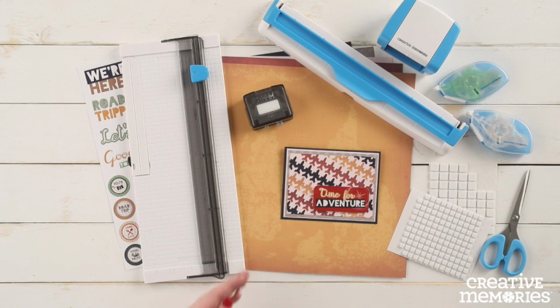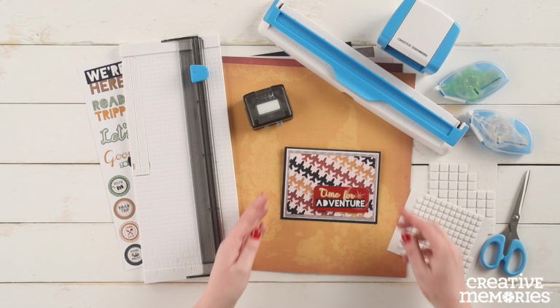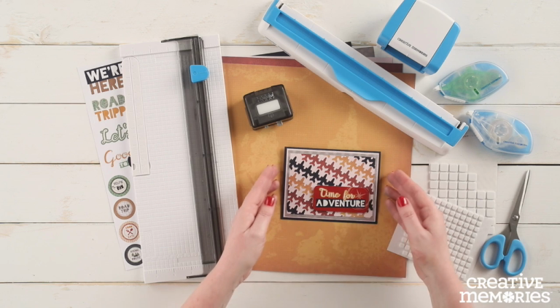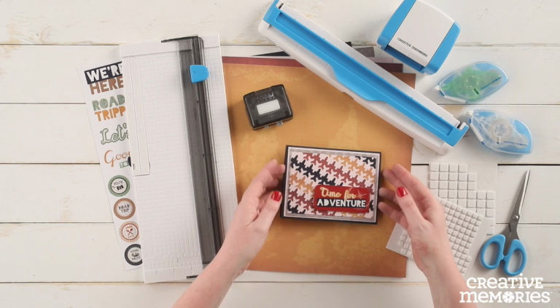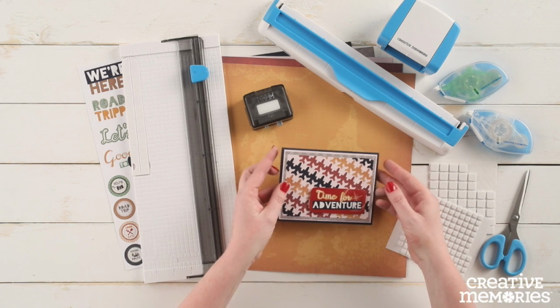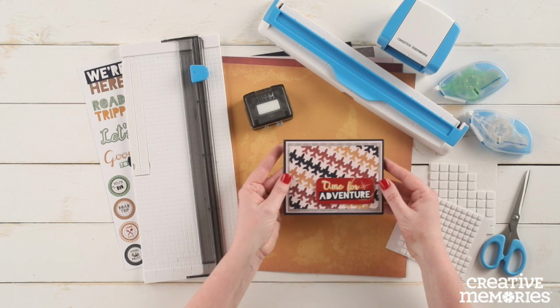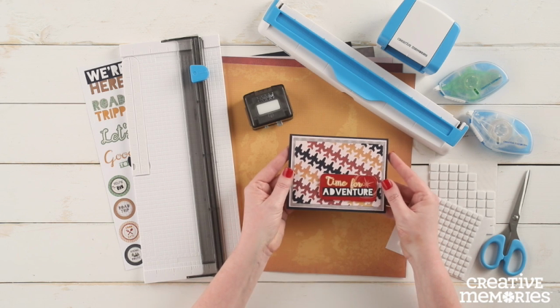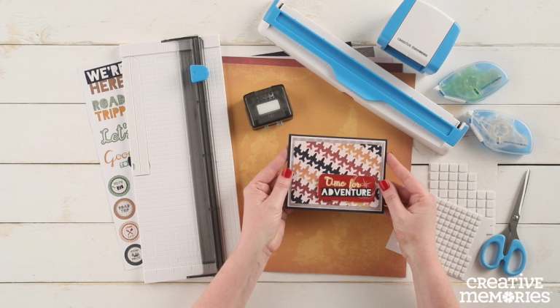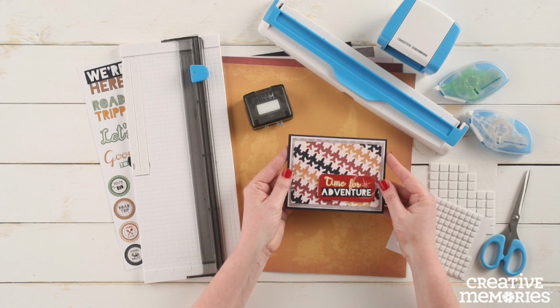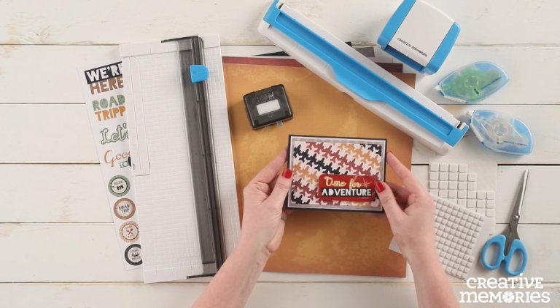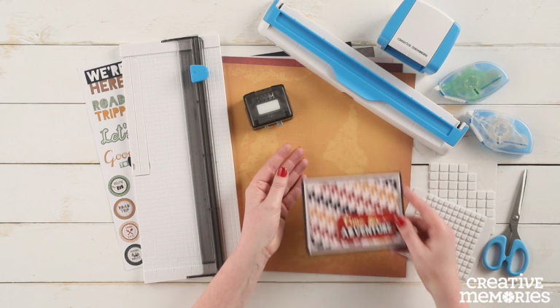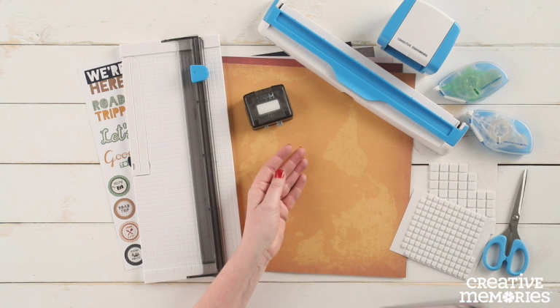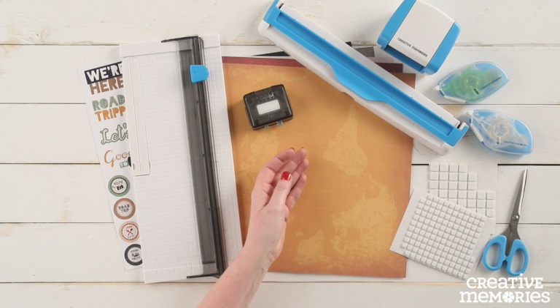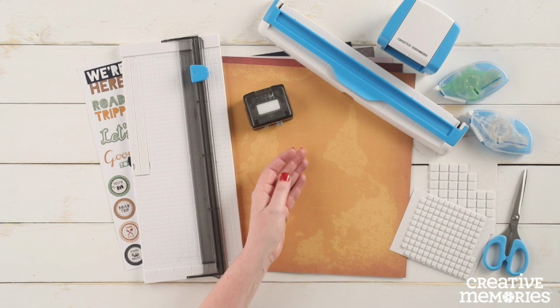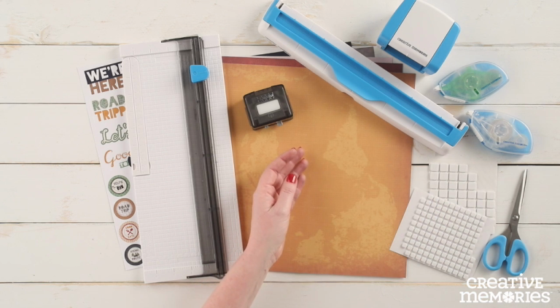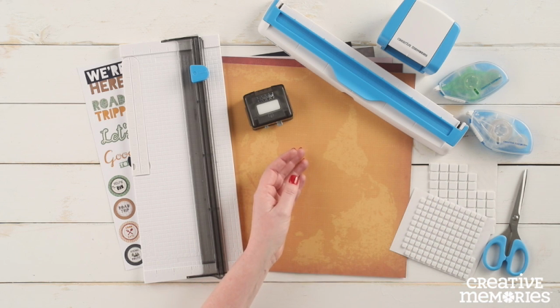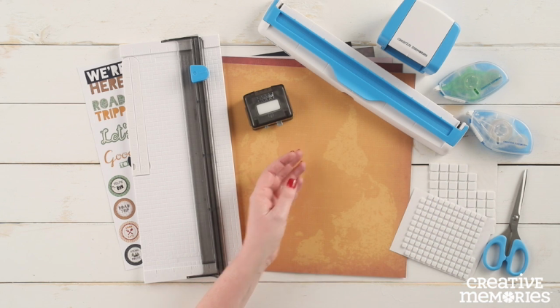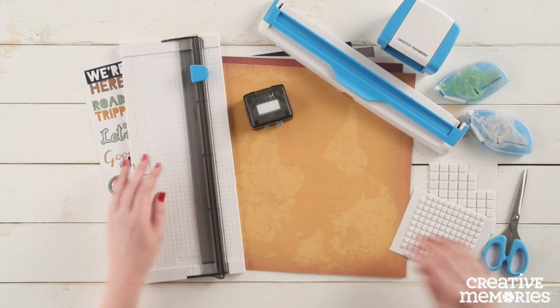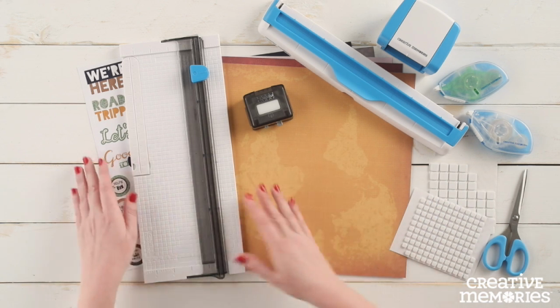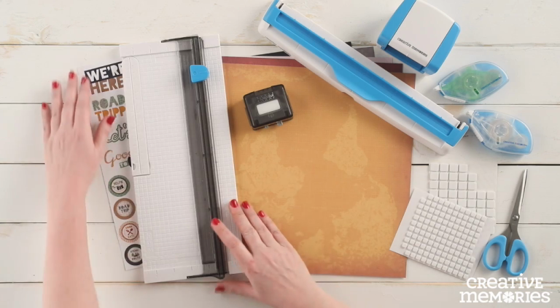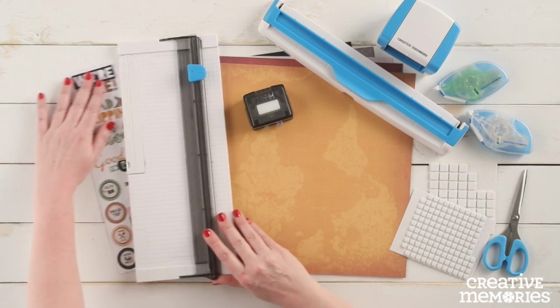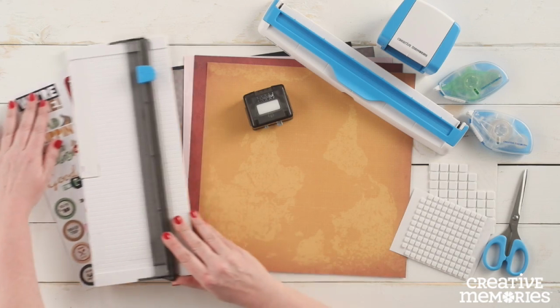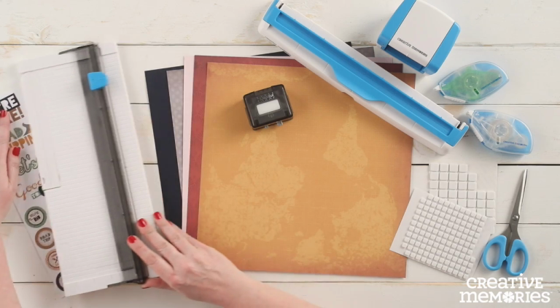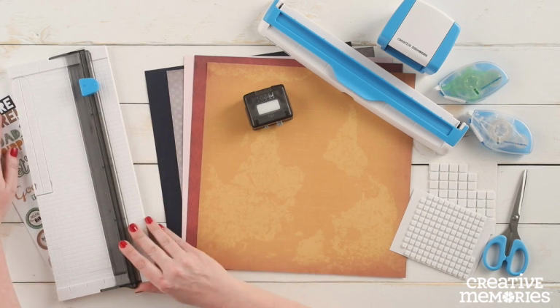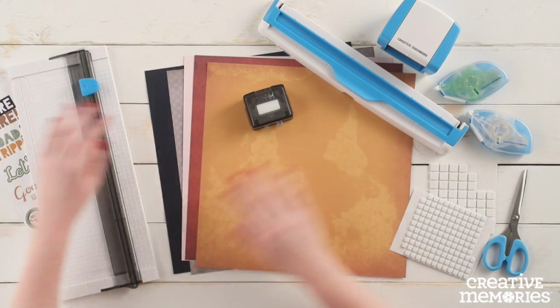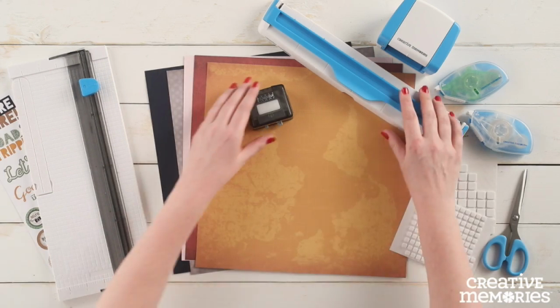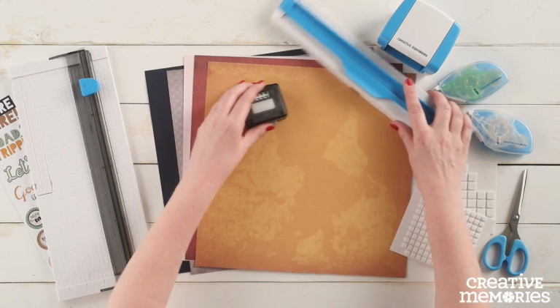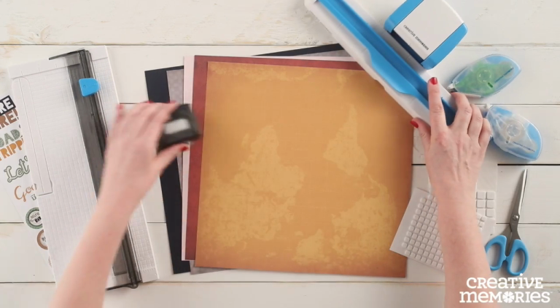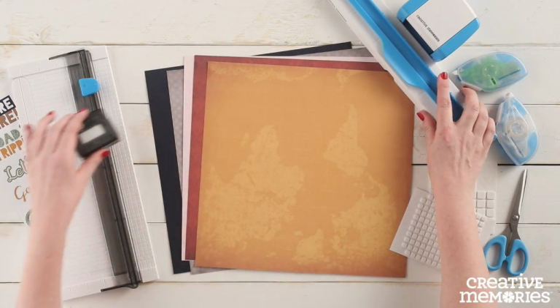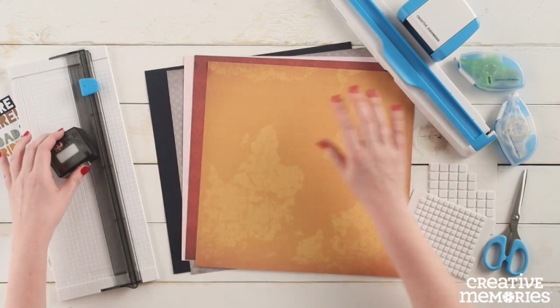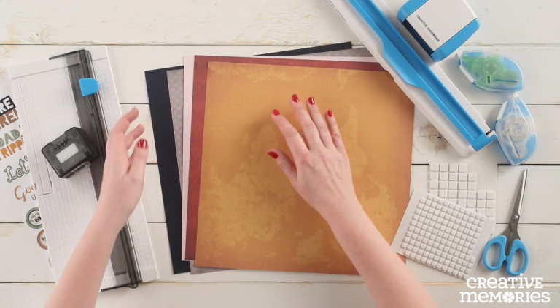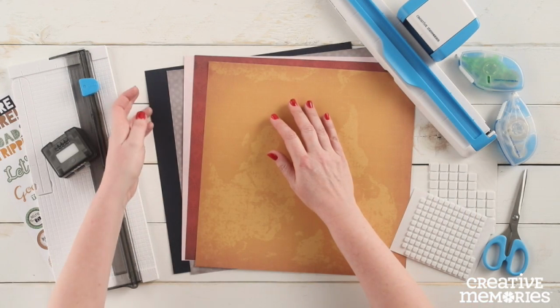Hi everyone, Melissa here from Creative Memories Home Office. Today I'm going to show you how to create a card using the jumbo jet border maker cartridge.